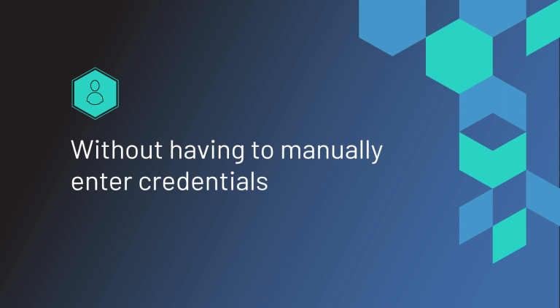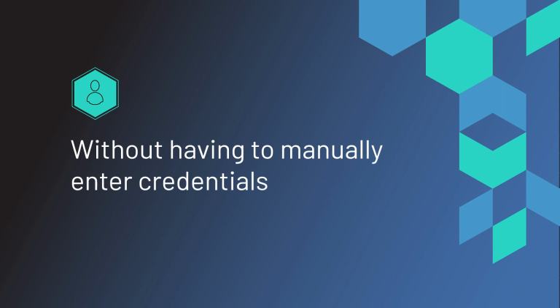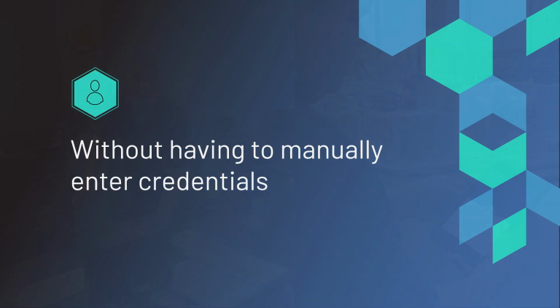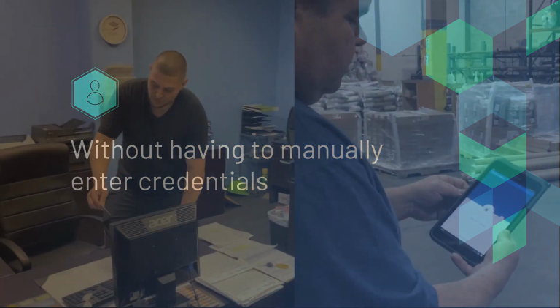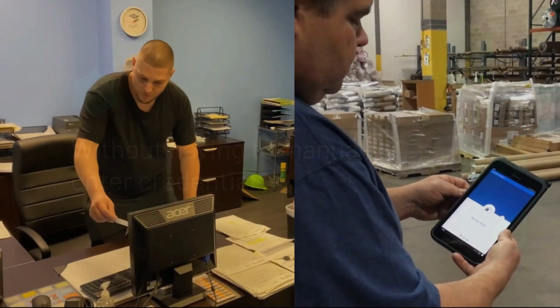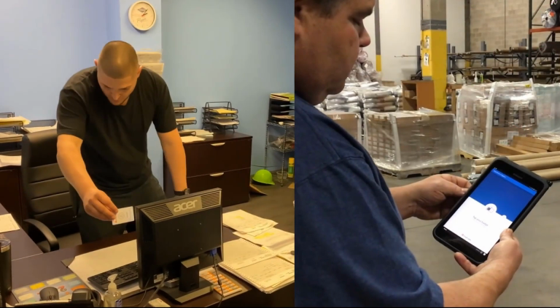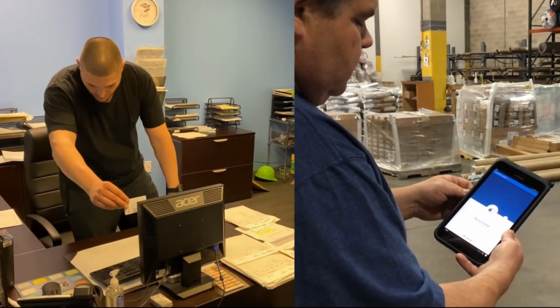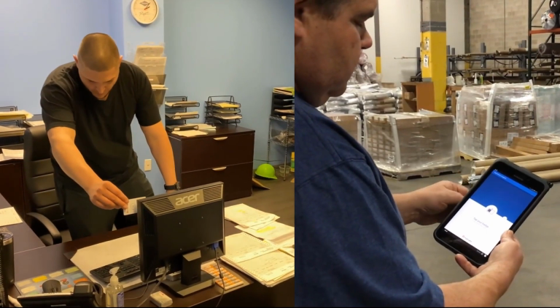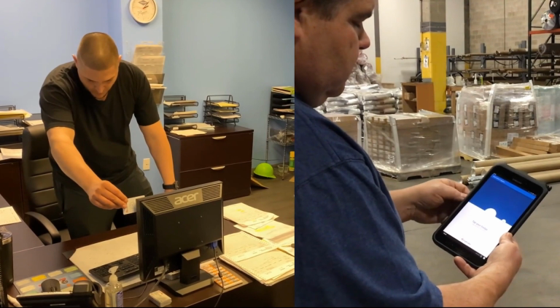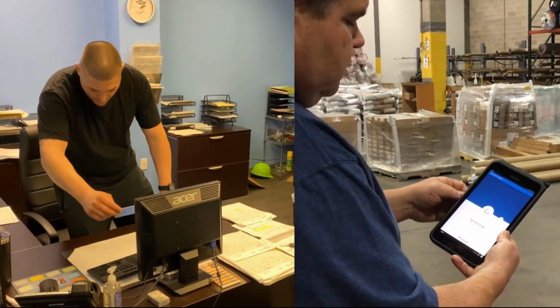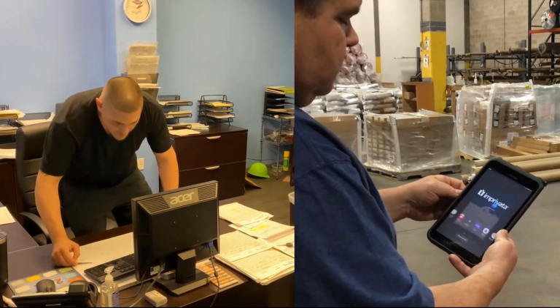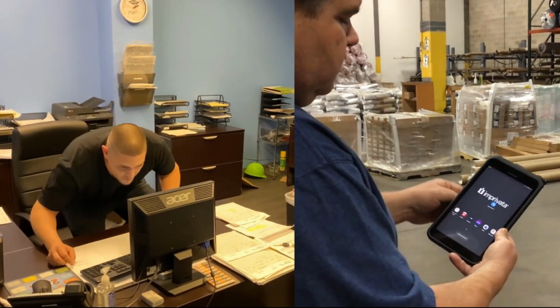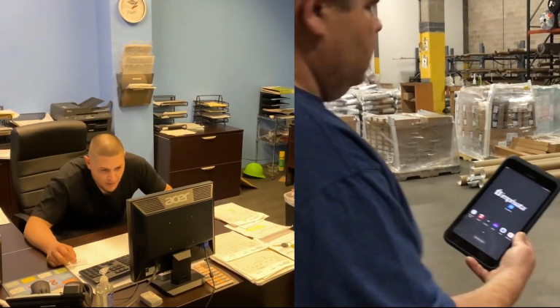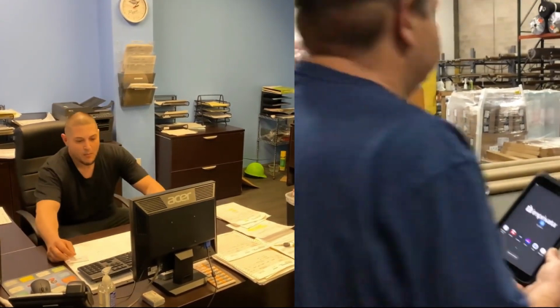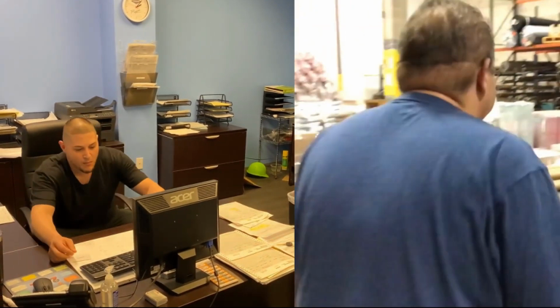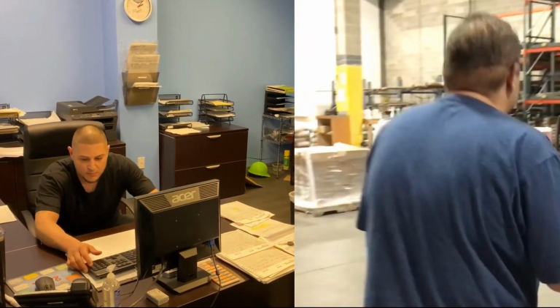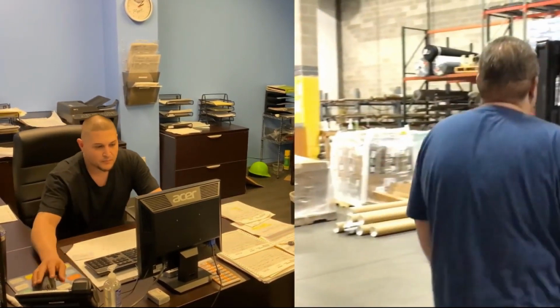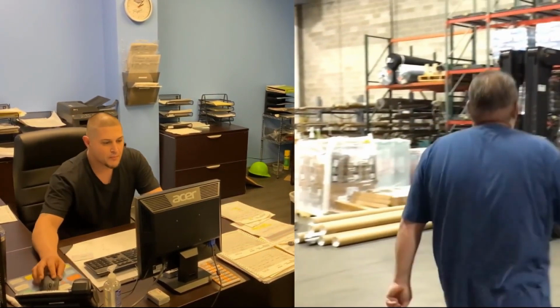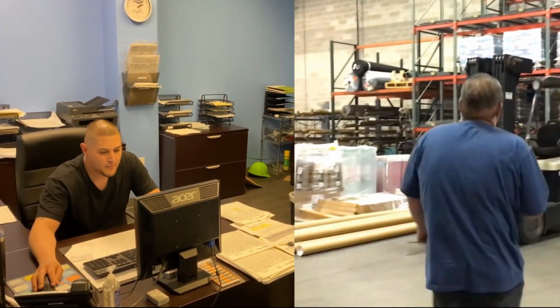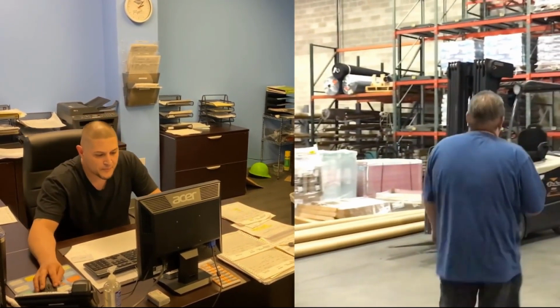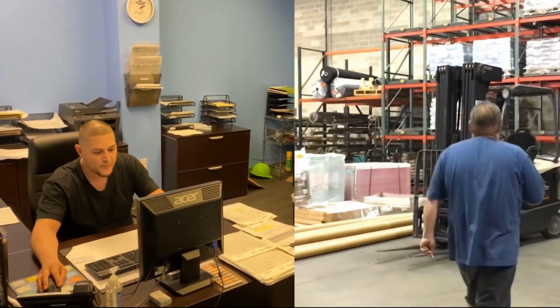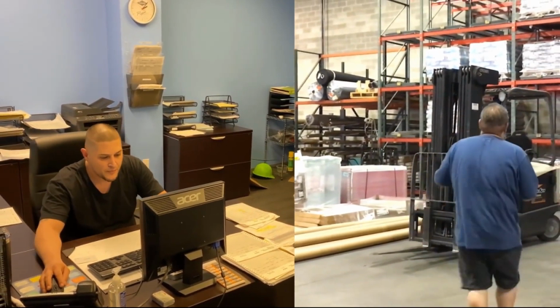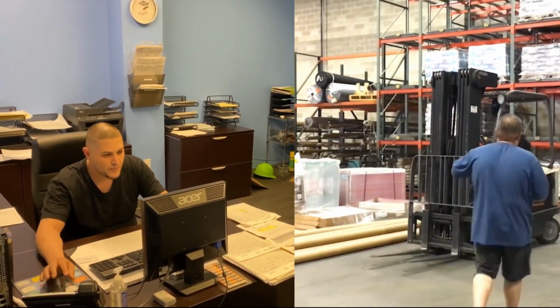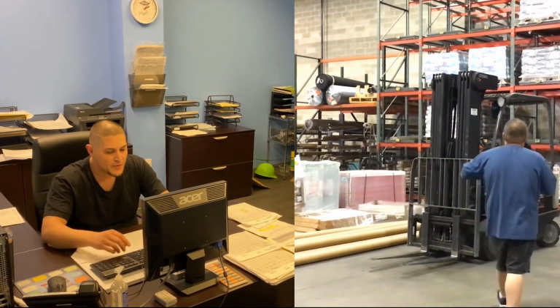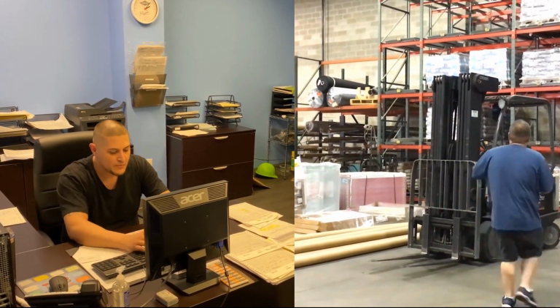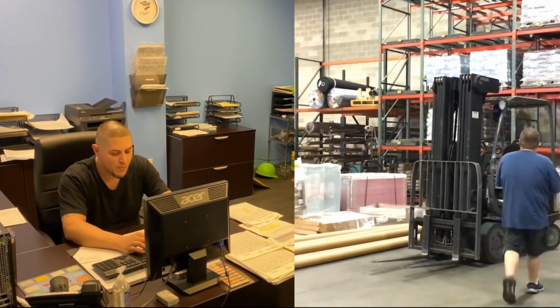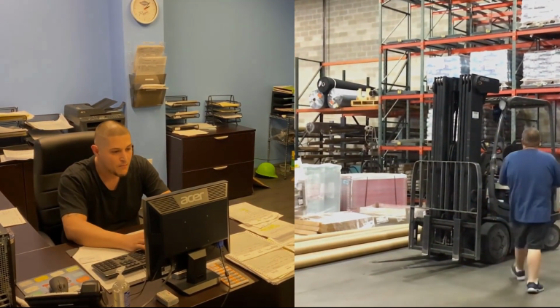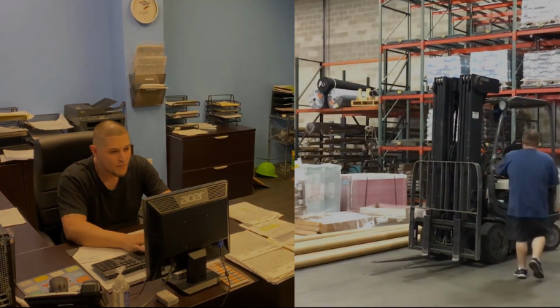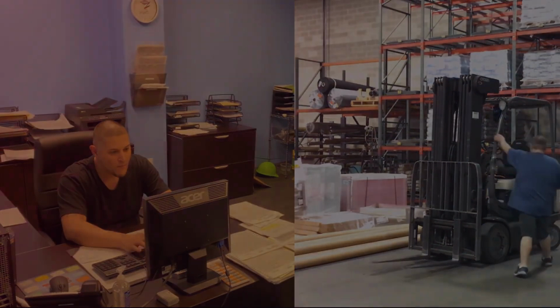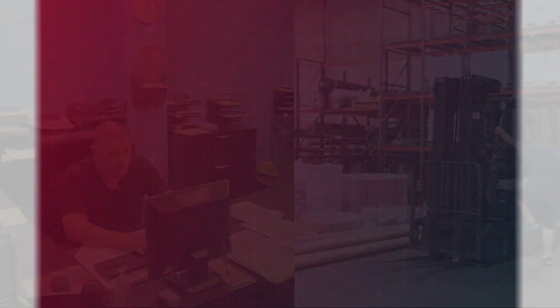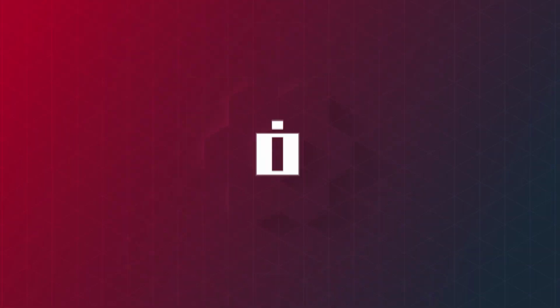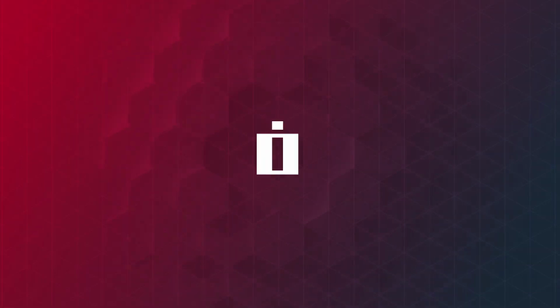Whether you're looking to streamline user access to Windows workstations or Android or iOS shared mobile devices, Imprivata can help you improve productivity and efficiency while ensuring the security you need.